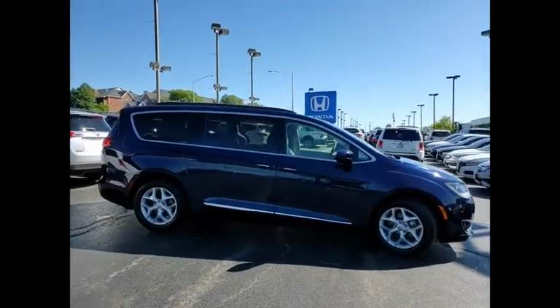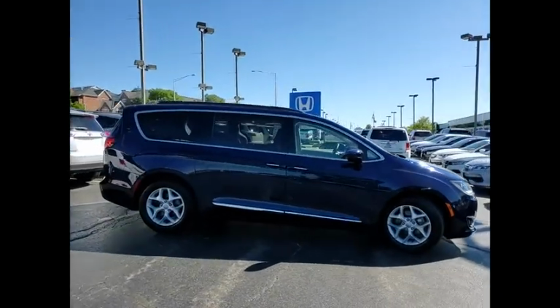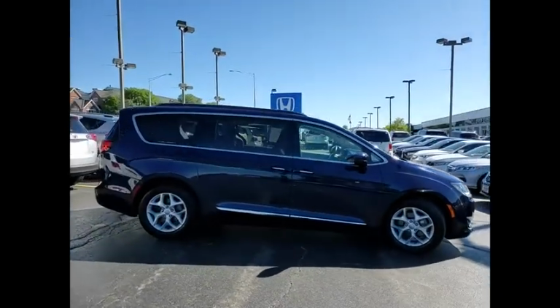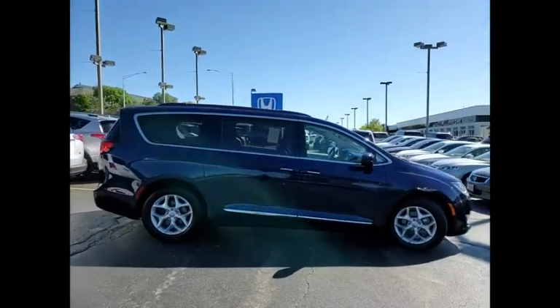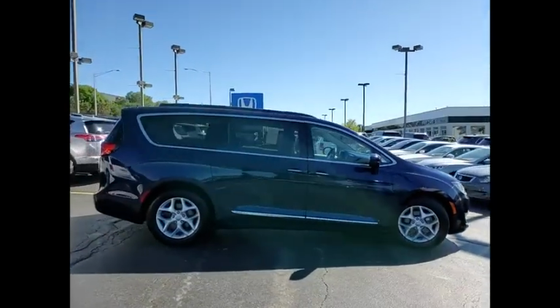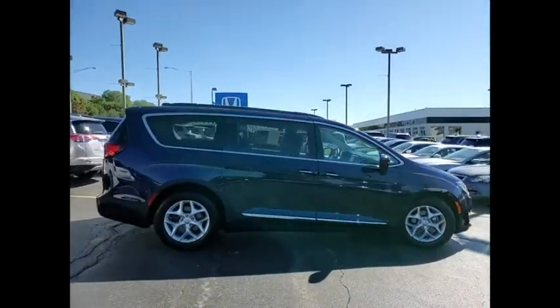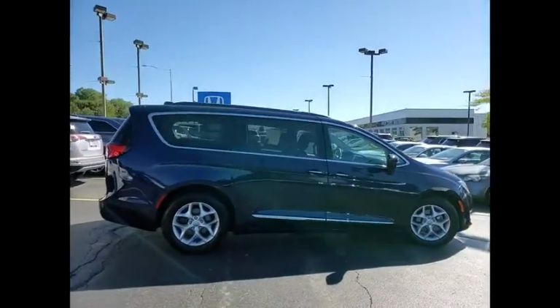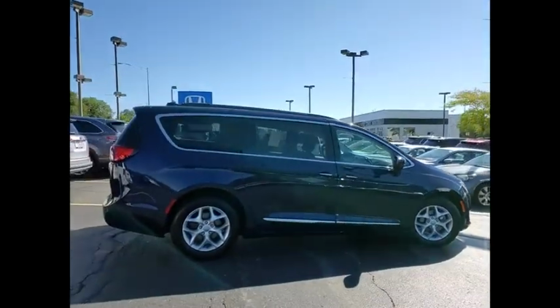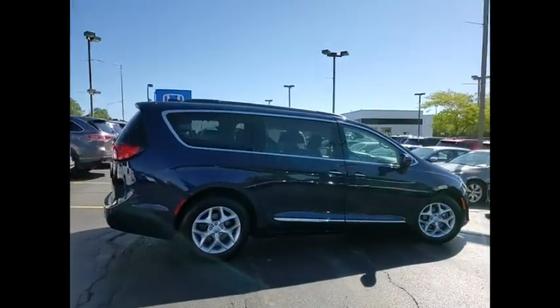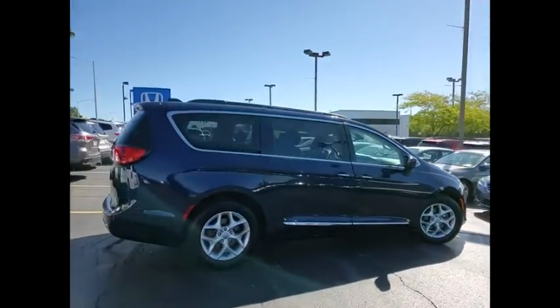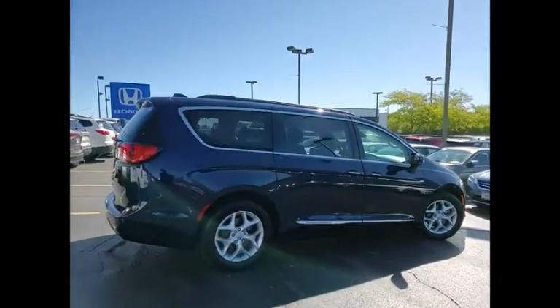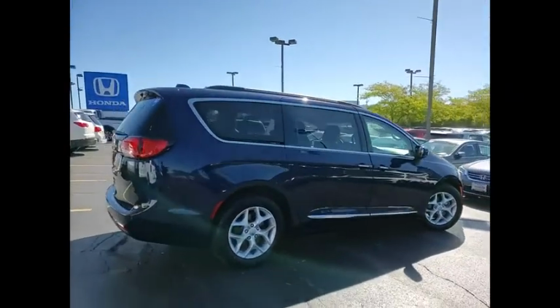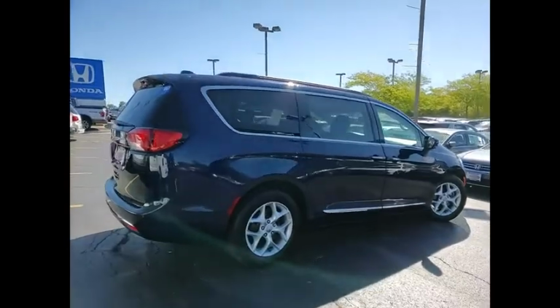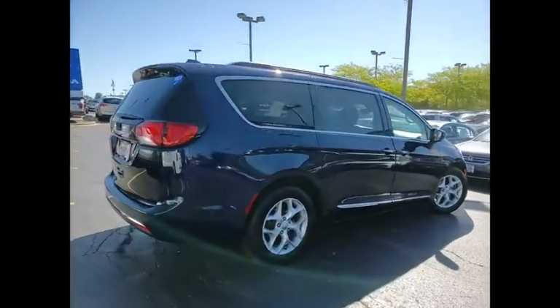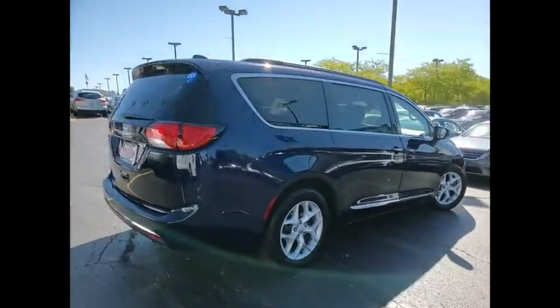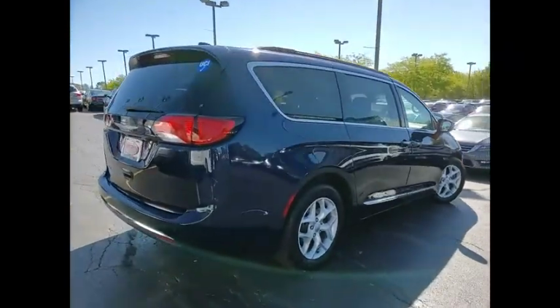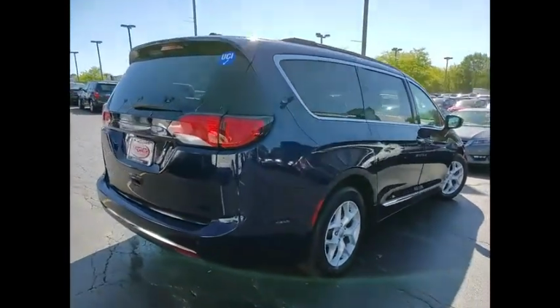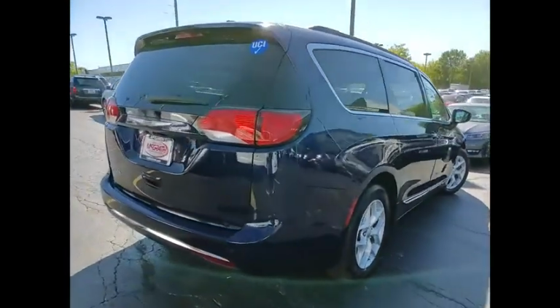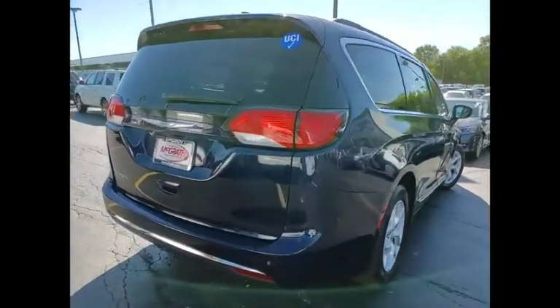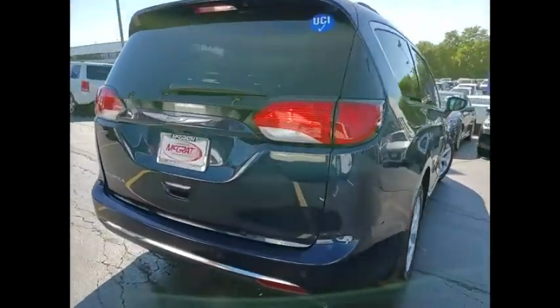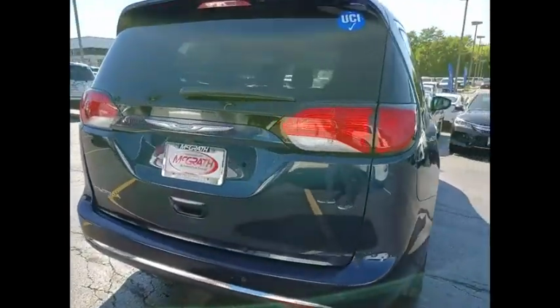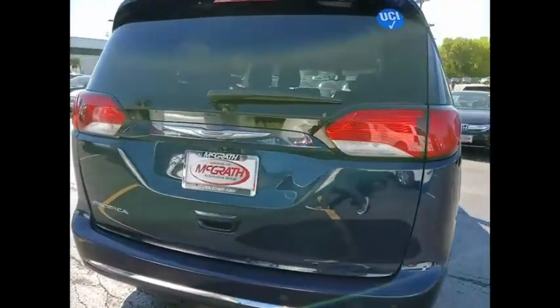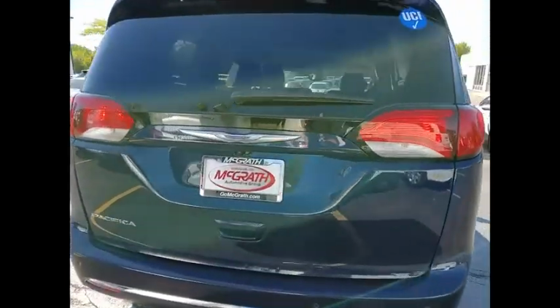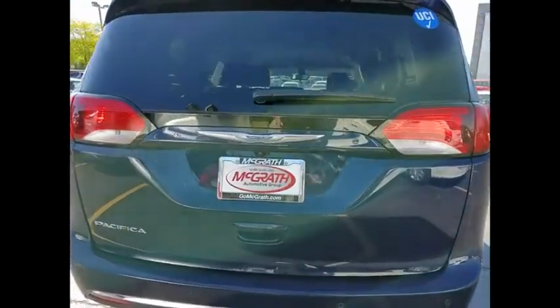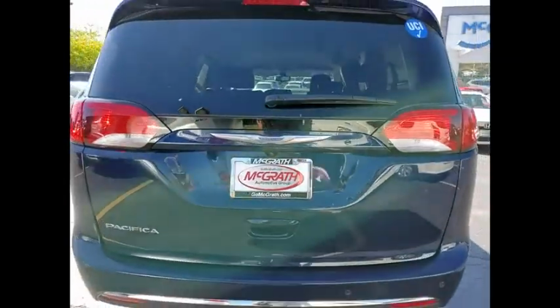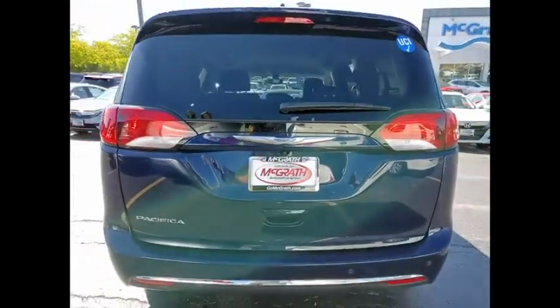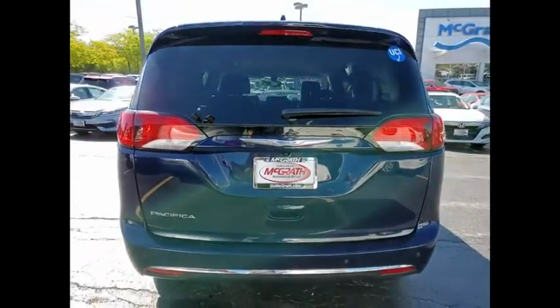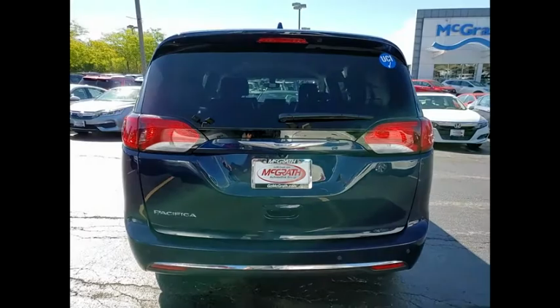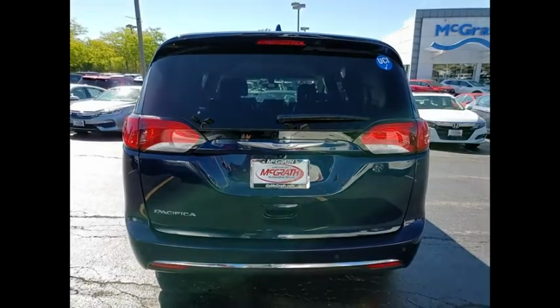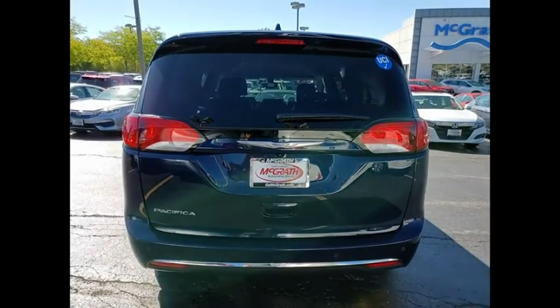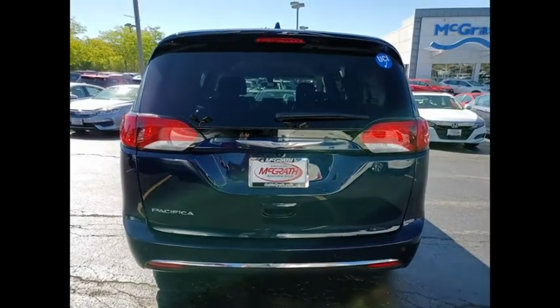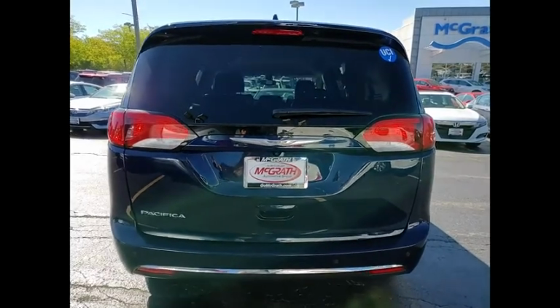The Pacifica has top-notch safety scores, an upscale interior, and a spacious cabin that leaves room for your family to grow. This vehicle has less than 55,000 miles.